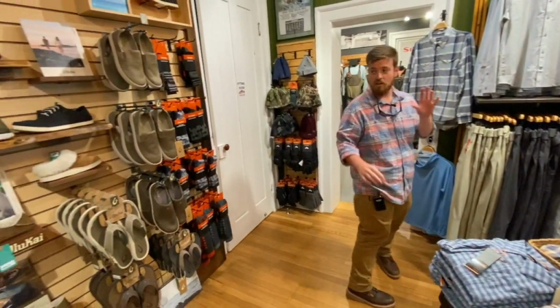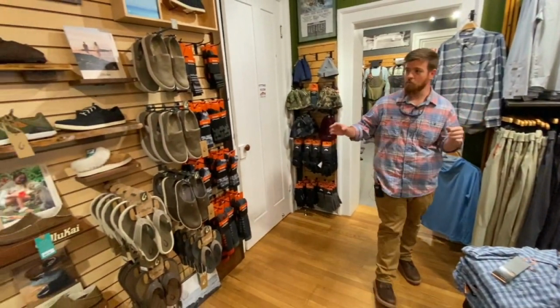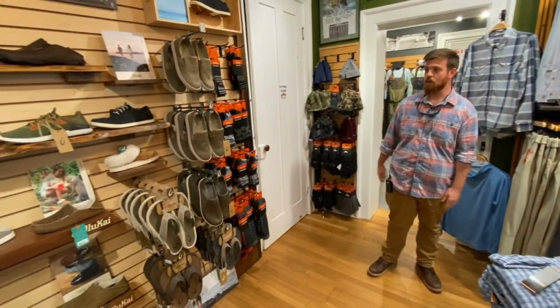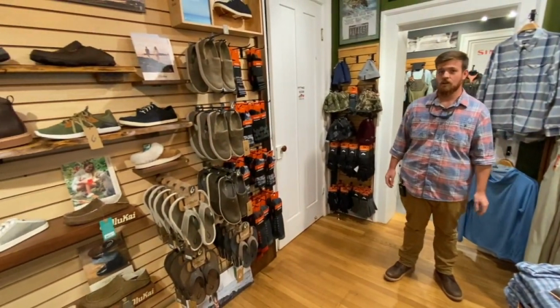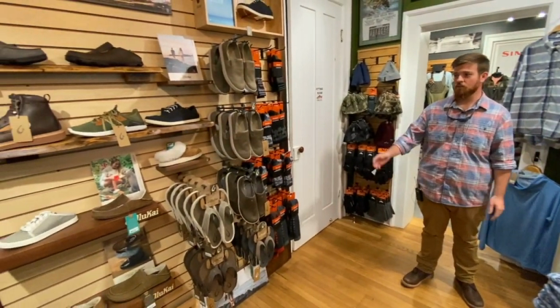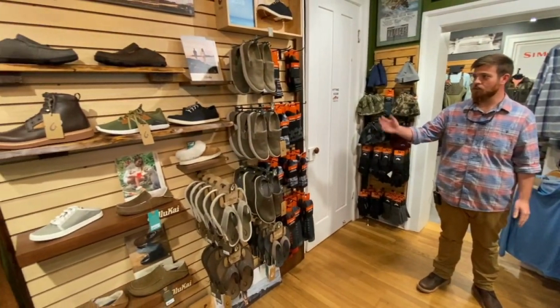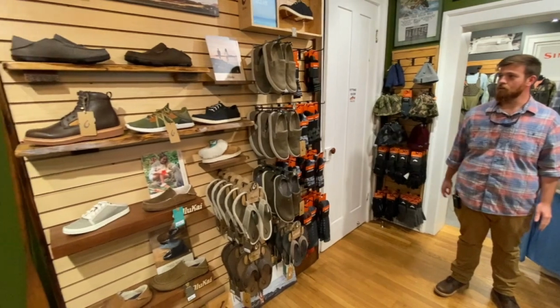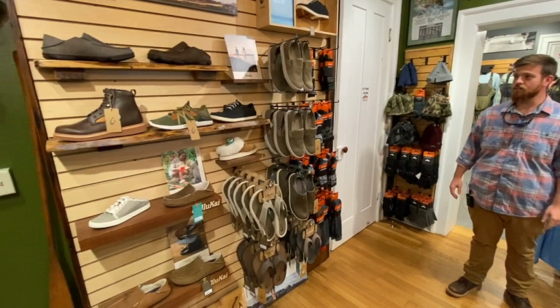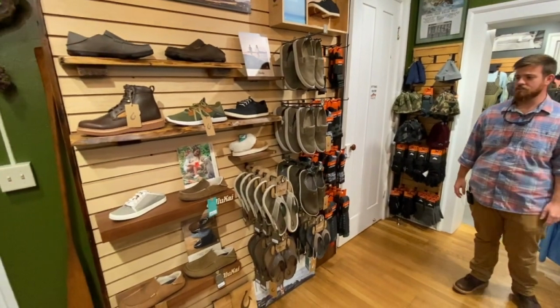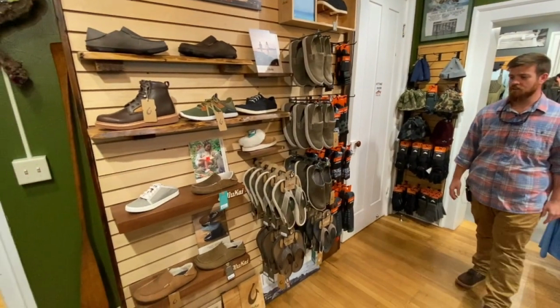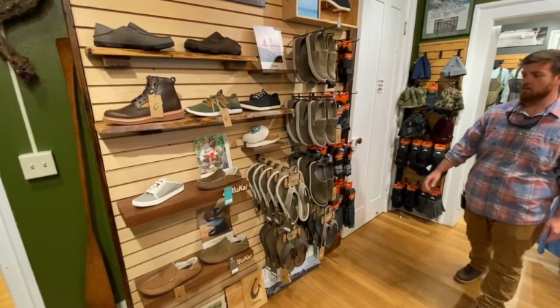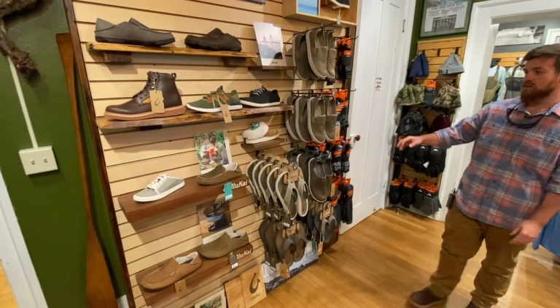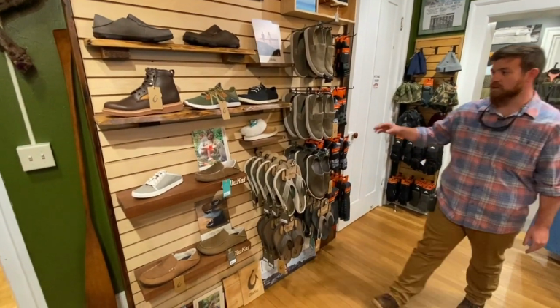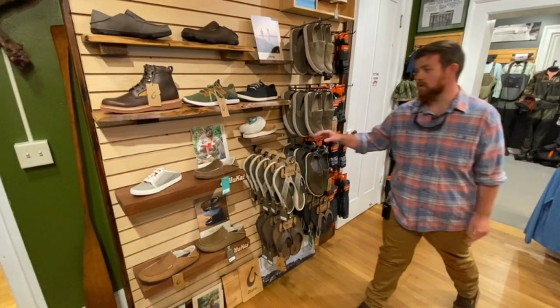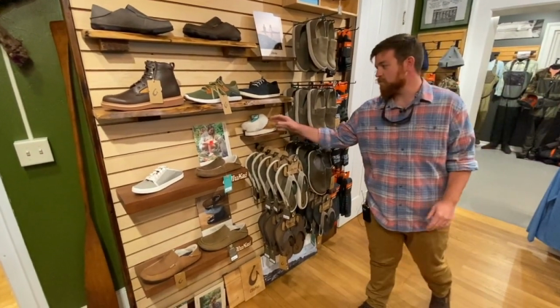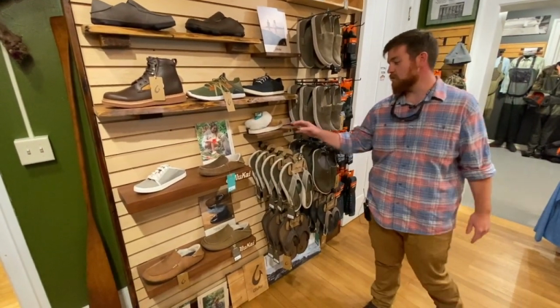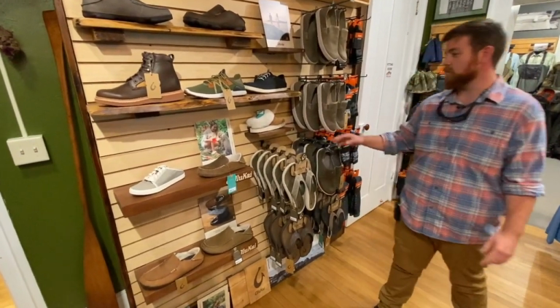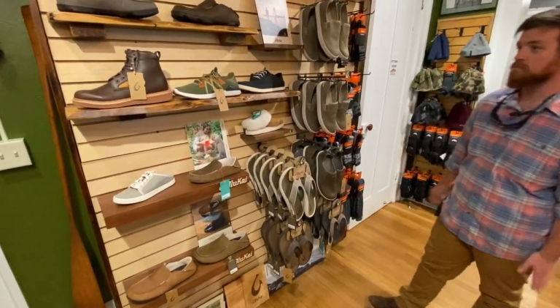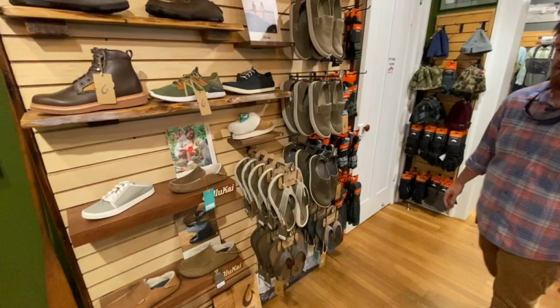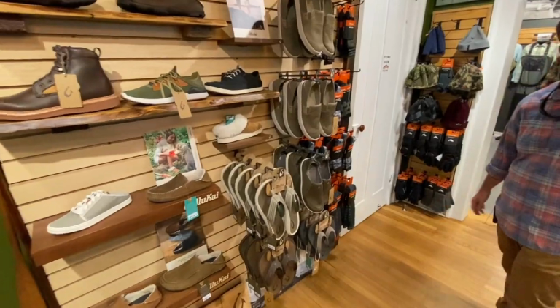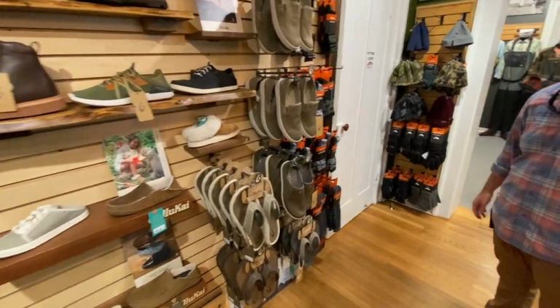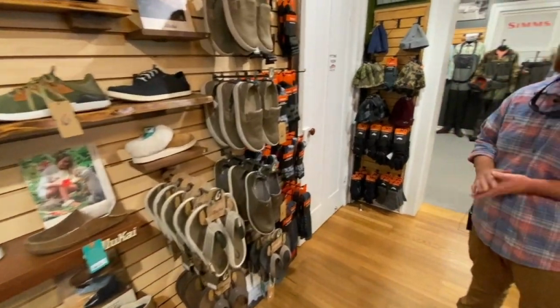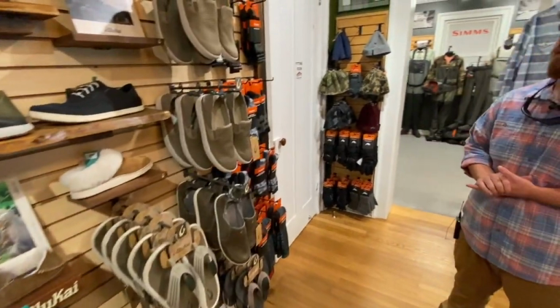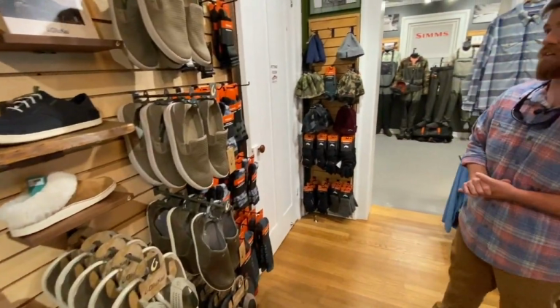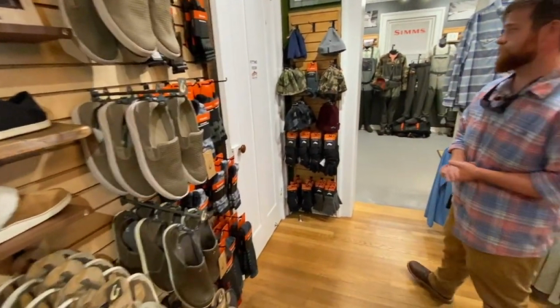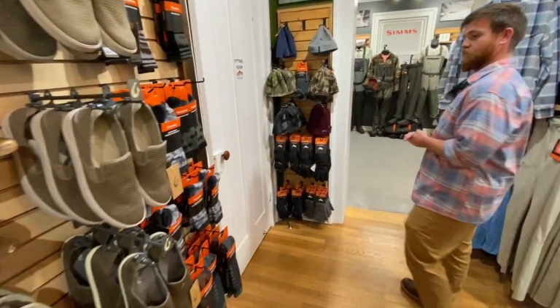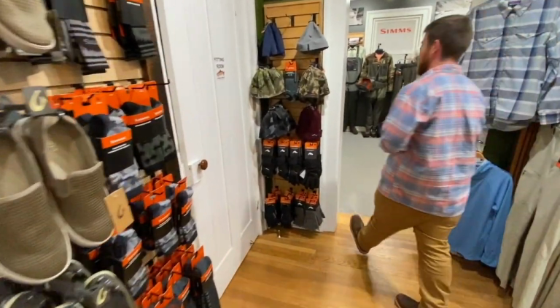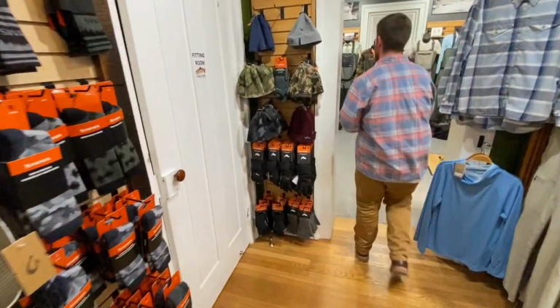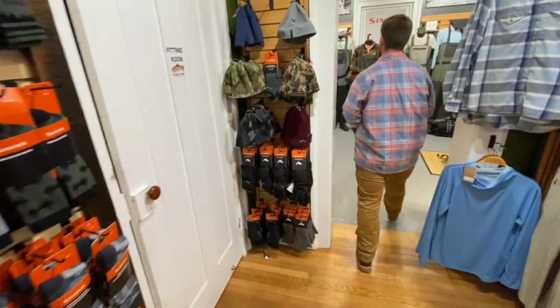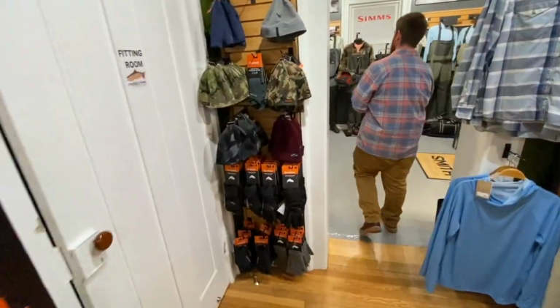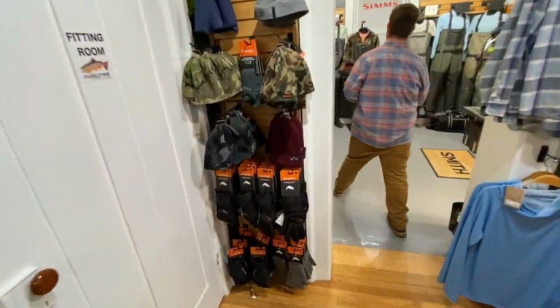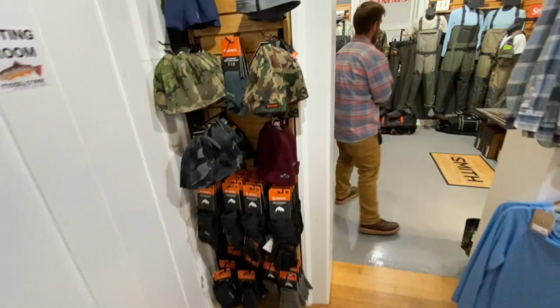Everything from sun shirts to warmer stuff. We've also got our new Olokai selection in here, so if you want to get a great warm slipper or some new shoes for Christmas we've got lots of that.